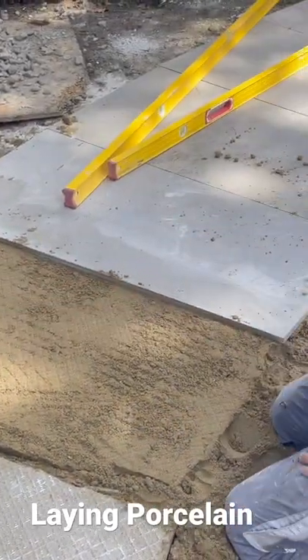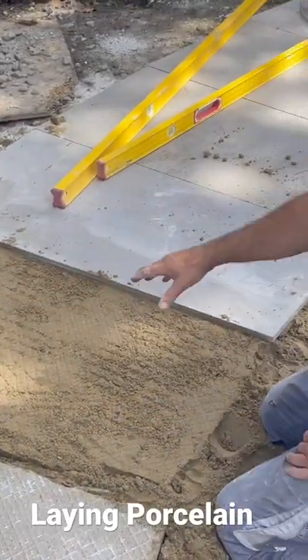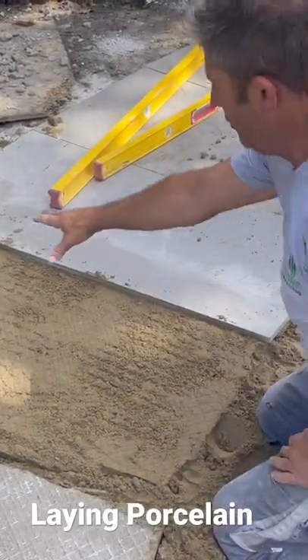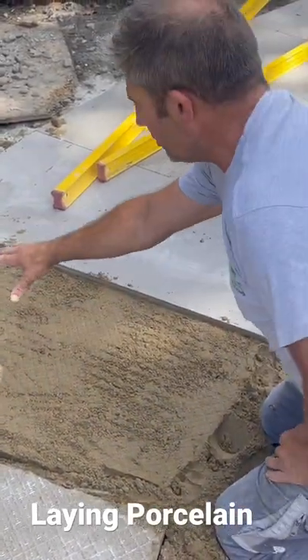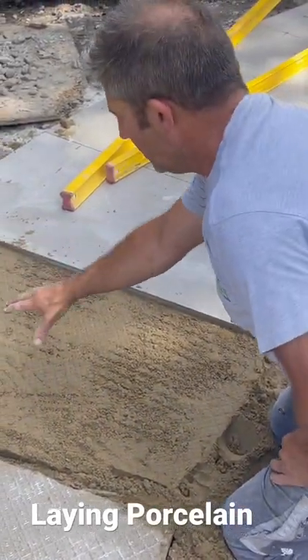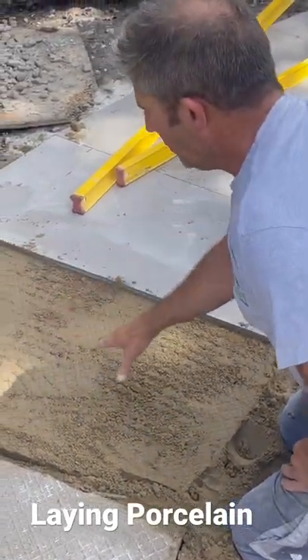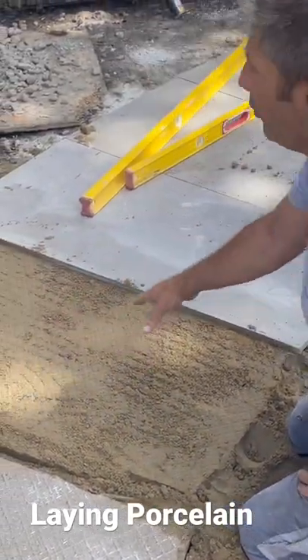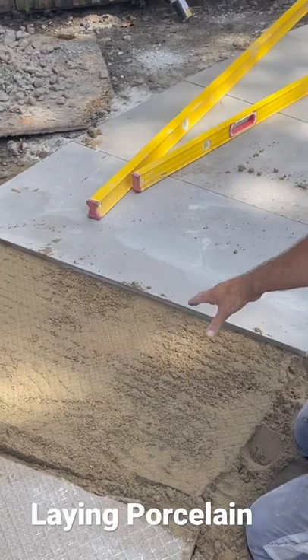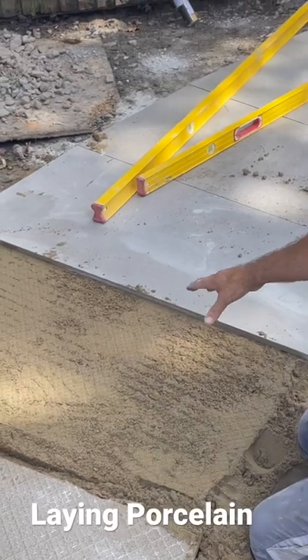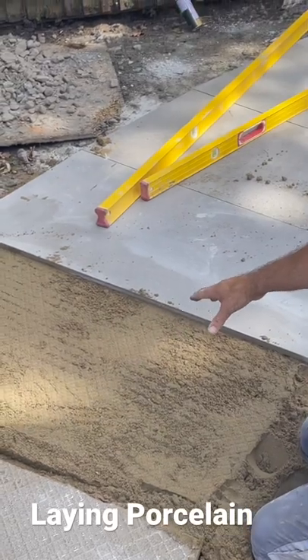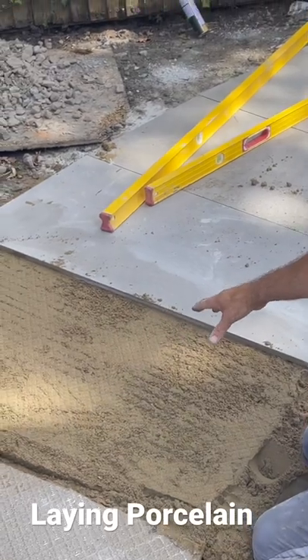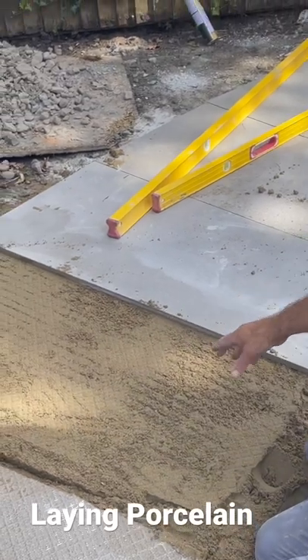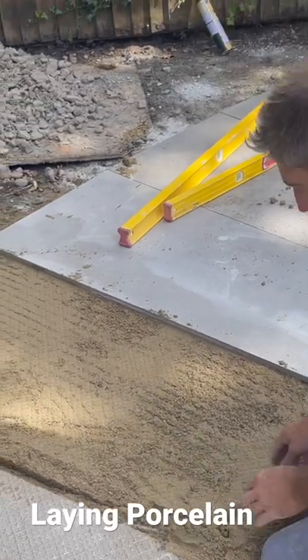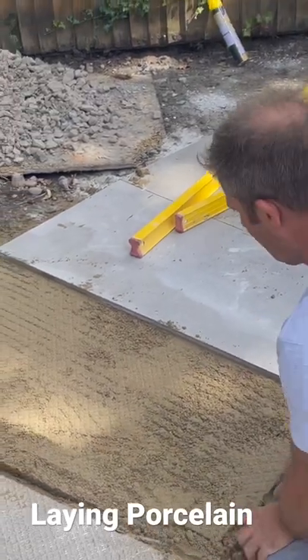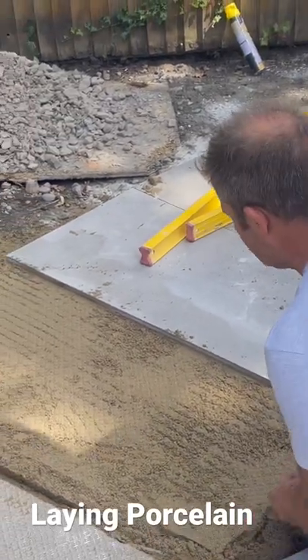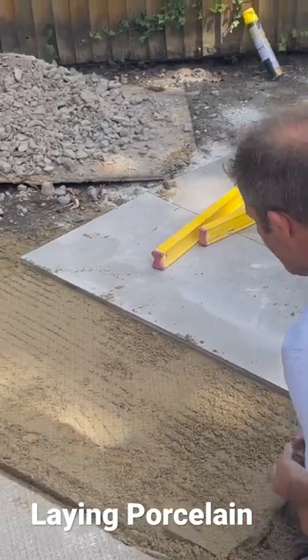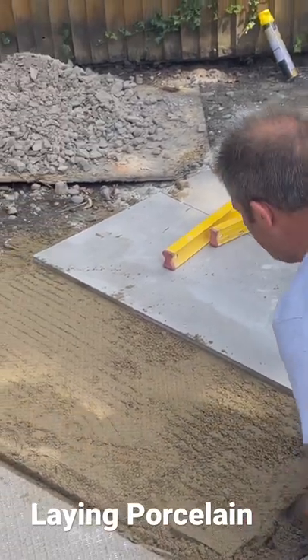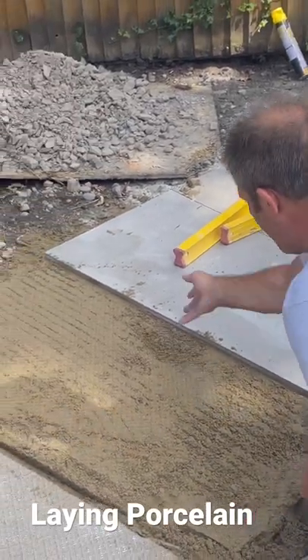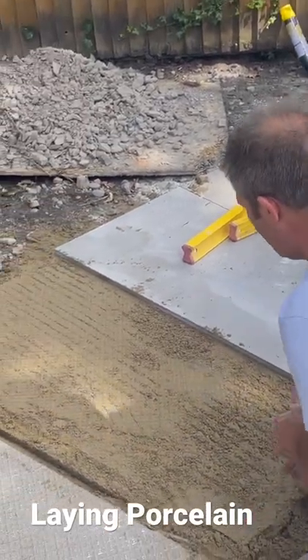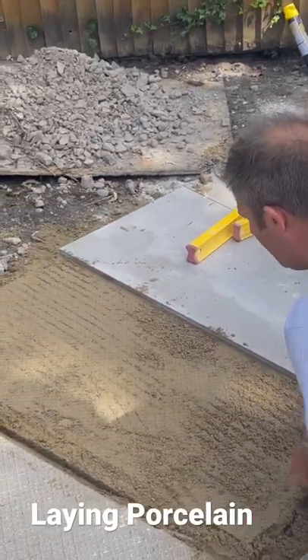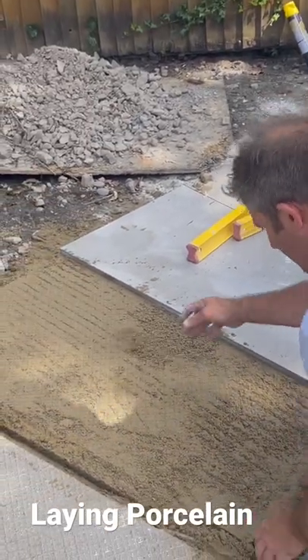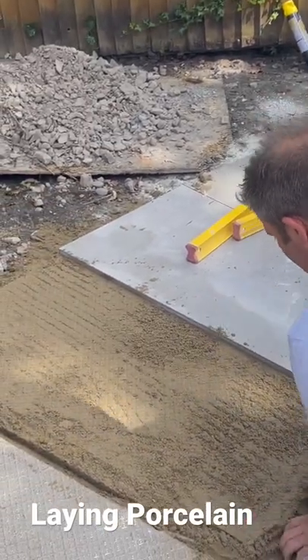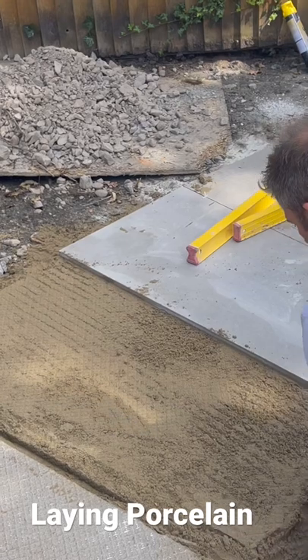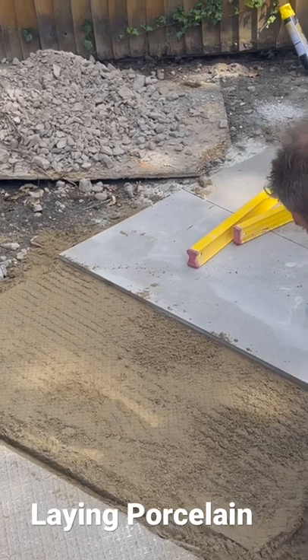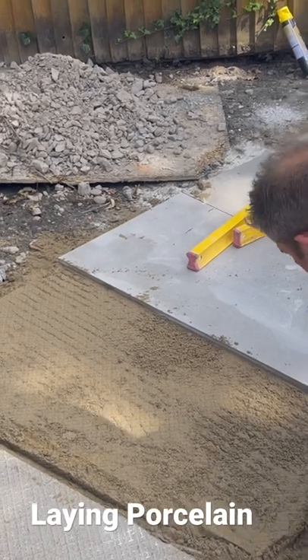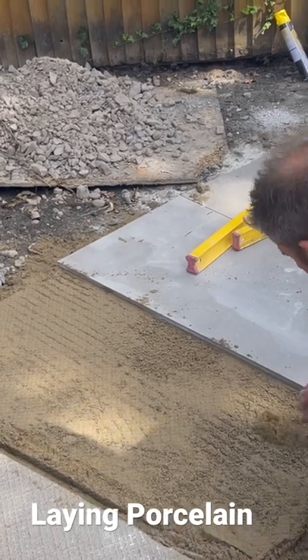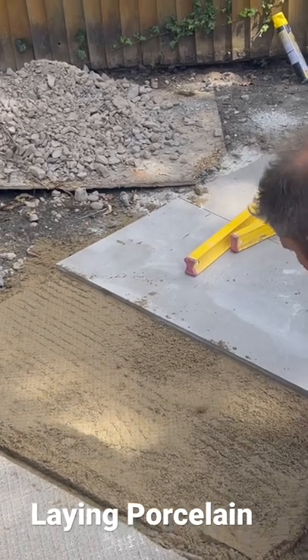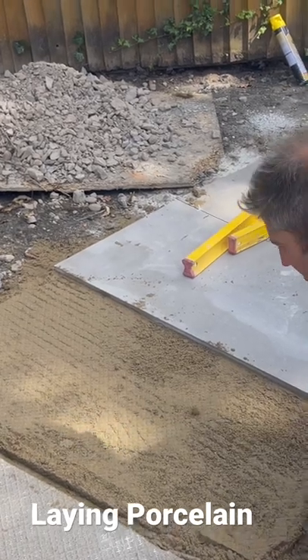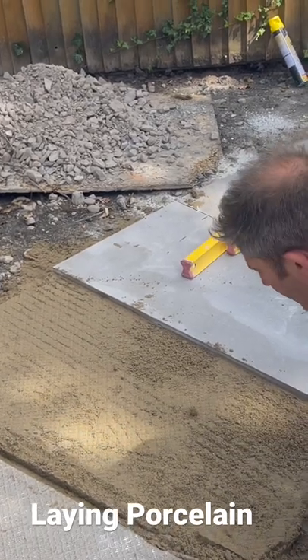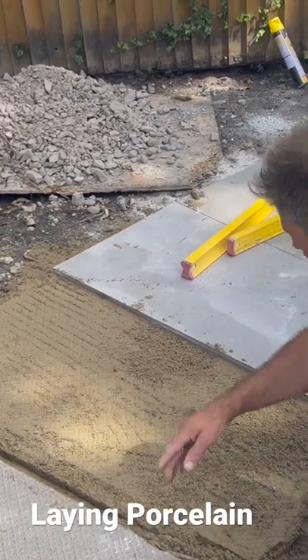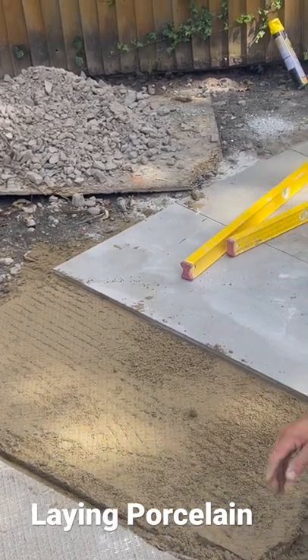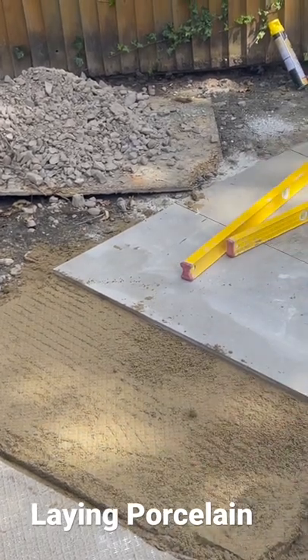If you look — have we got a full bed there? Yeah, we've got a full bed just there. We can put maybe a little bit more. Now what we'll do — we're going to slurry the back of the slab.